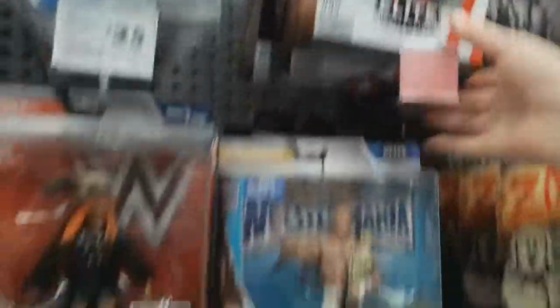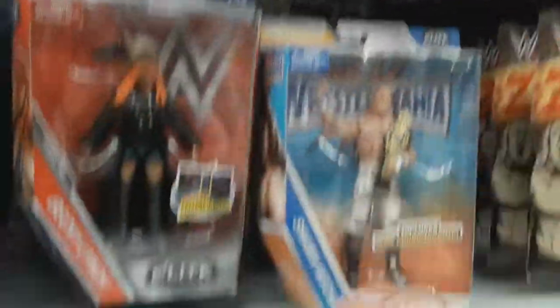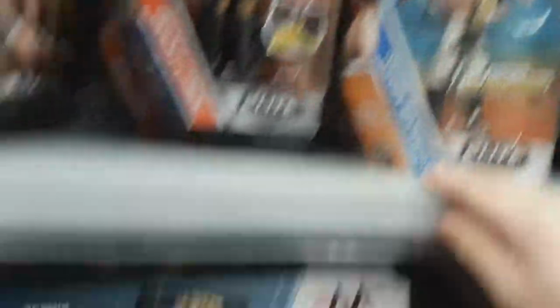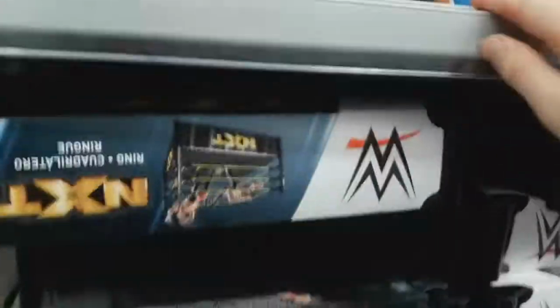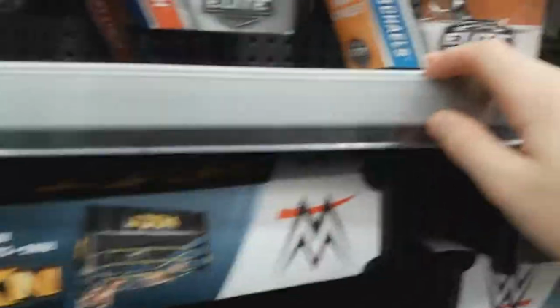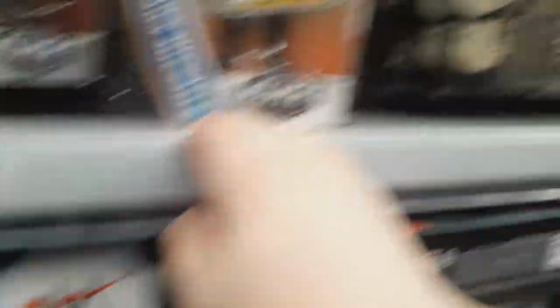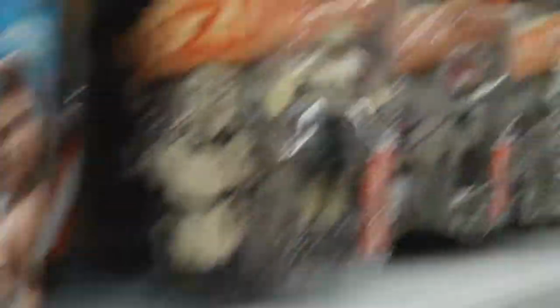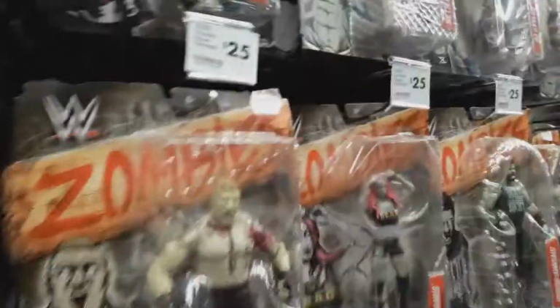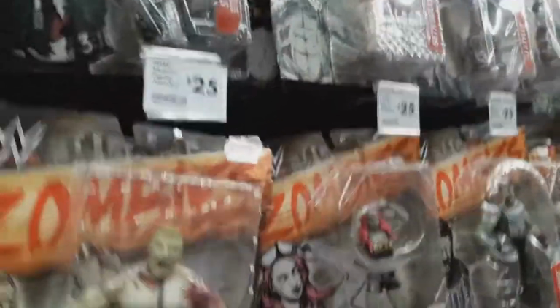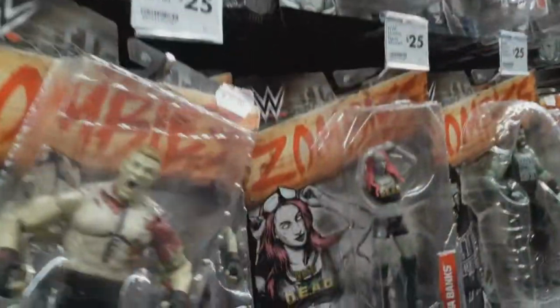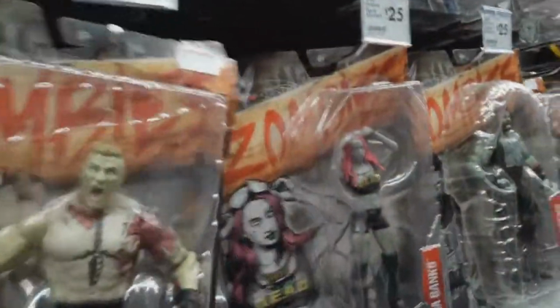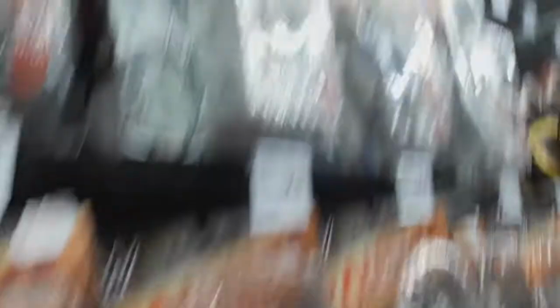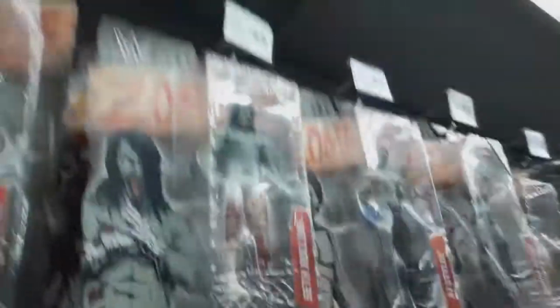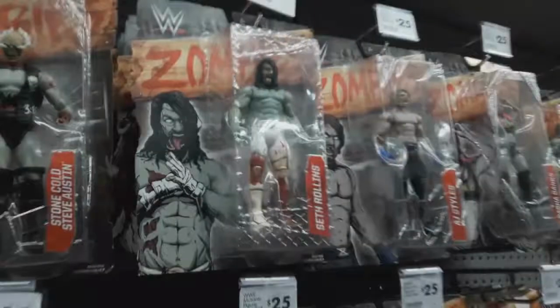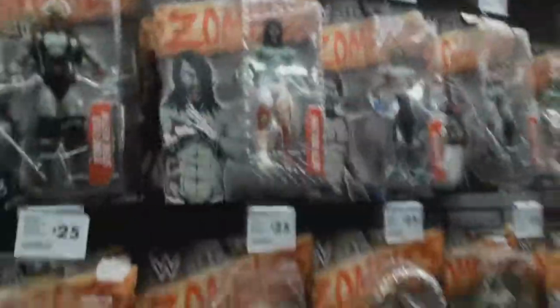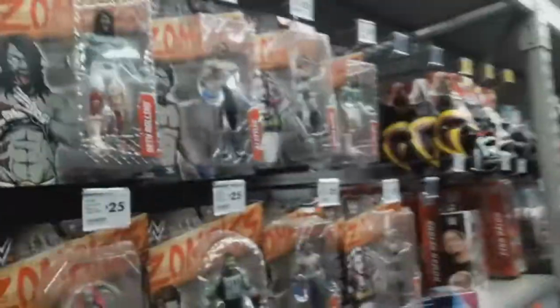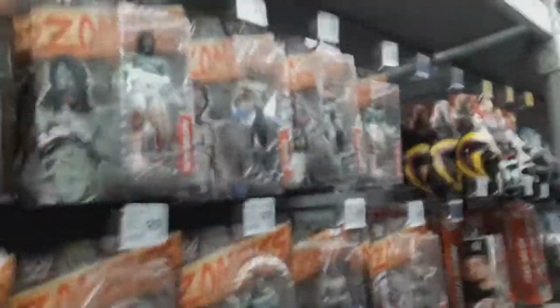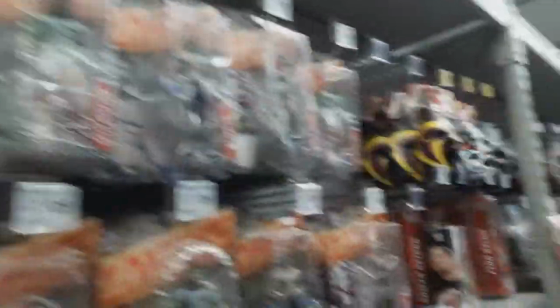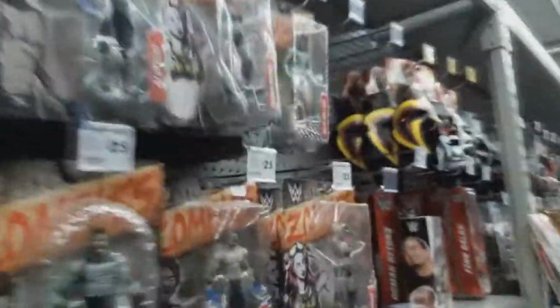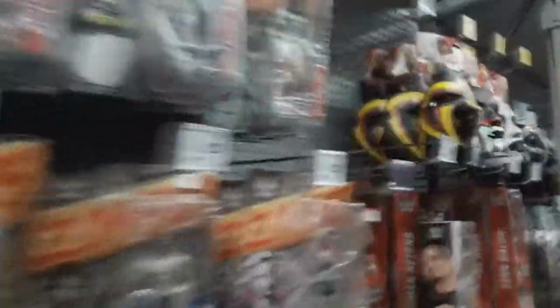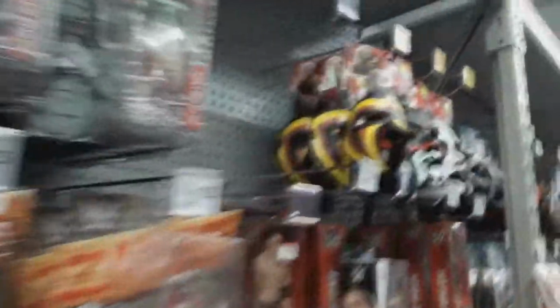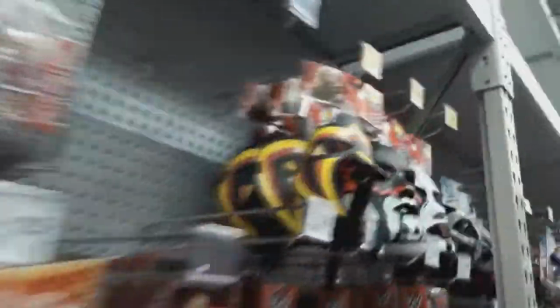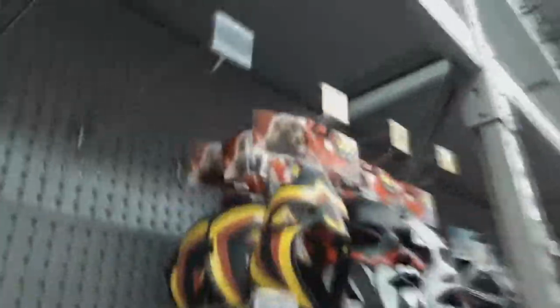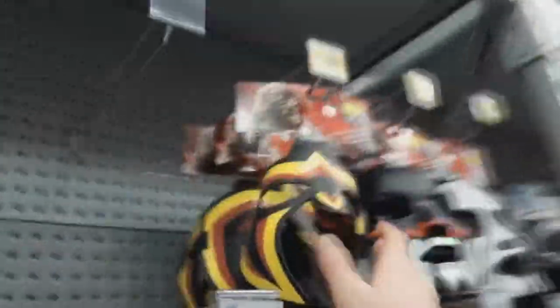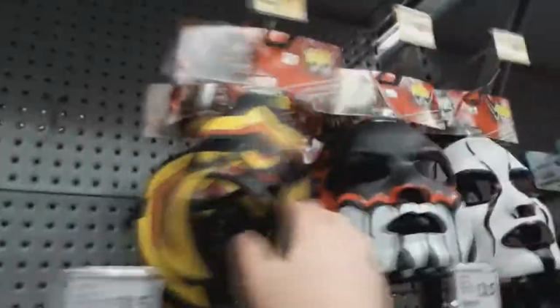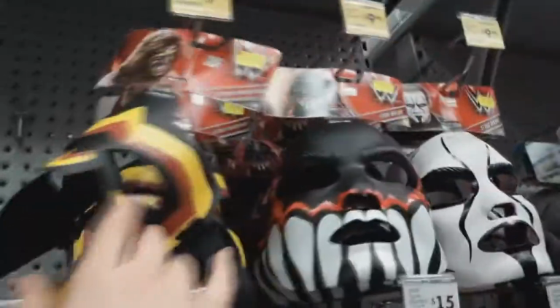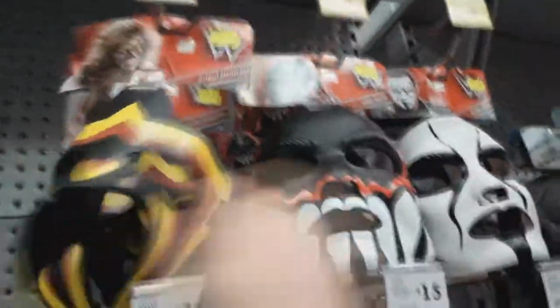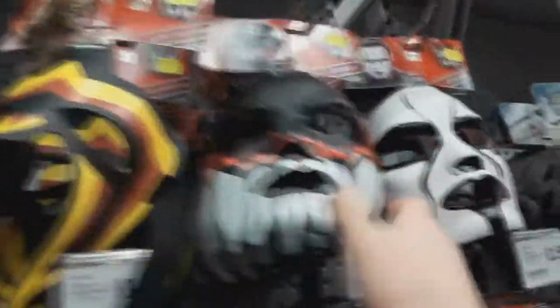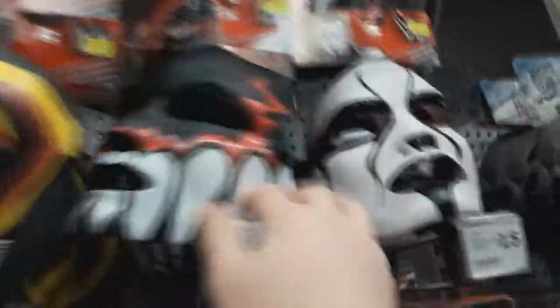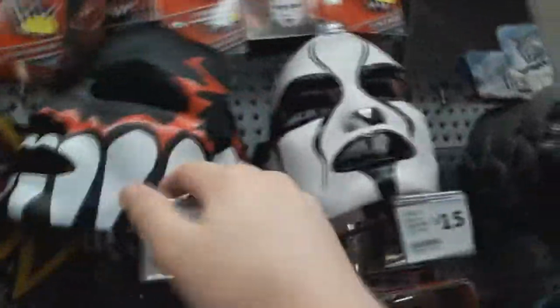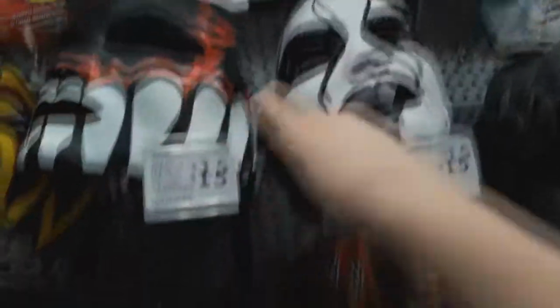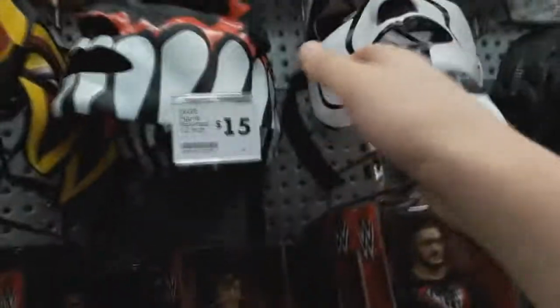What else do they have here? They still have loads of zombies. Over here they have some masks — Ultimate Warrior, Finn Balor, and Sting. They're so cool.